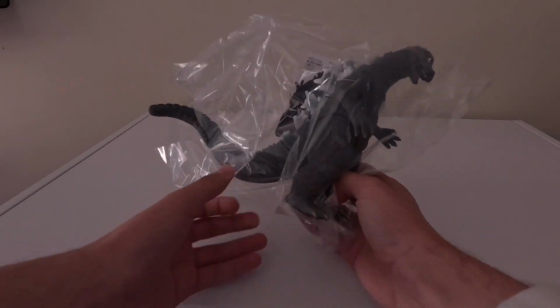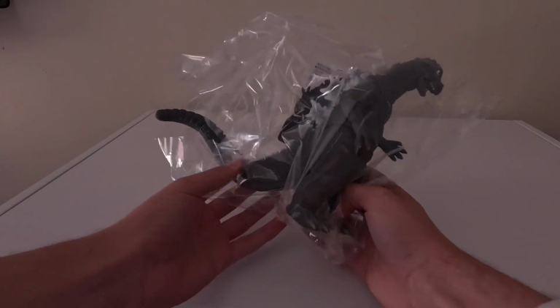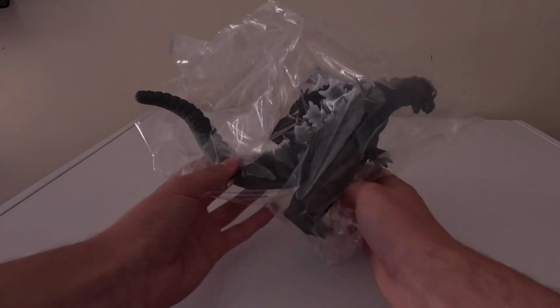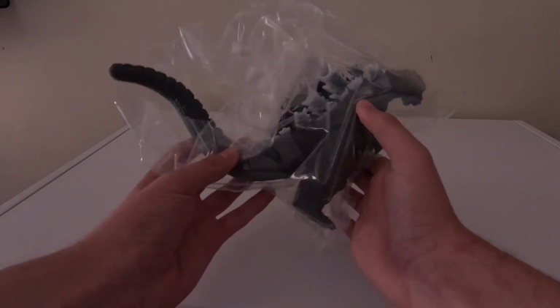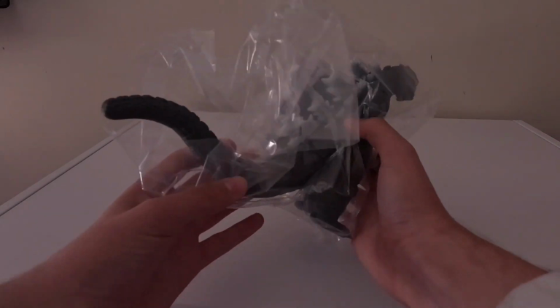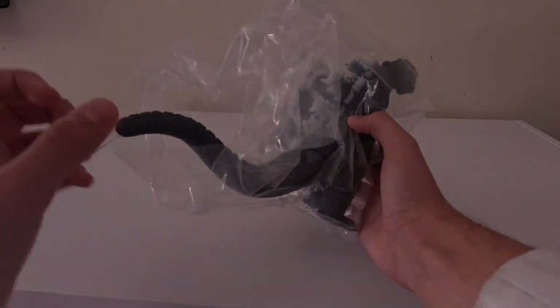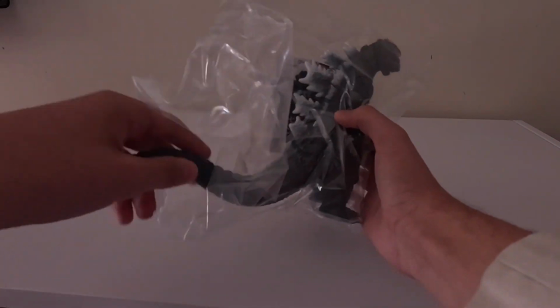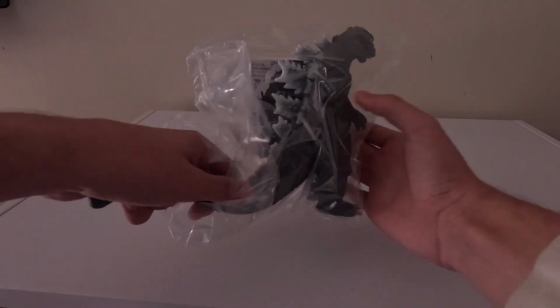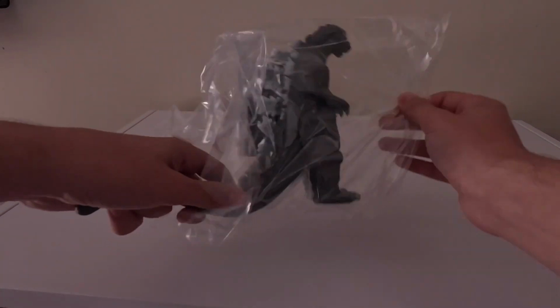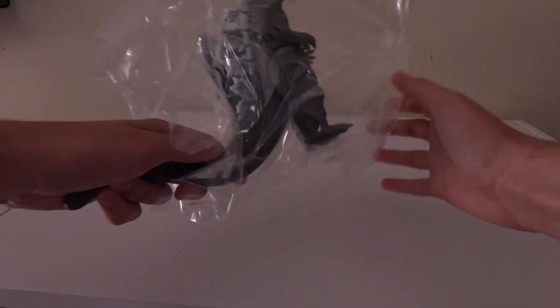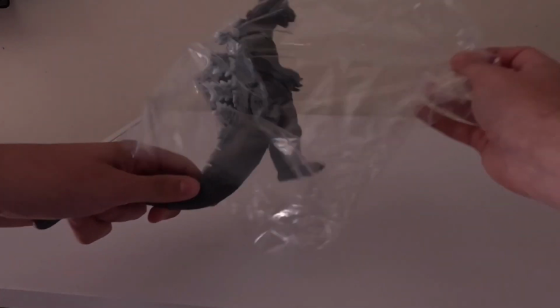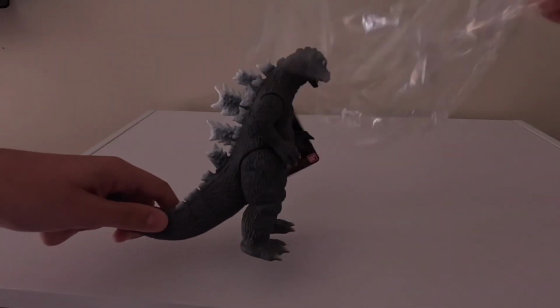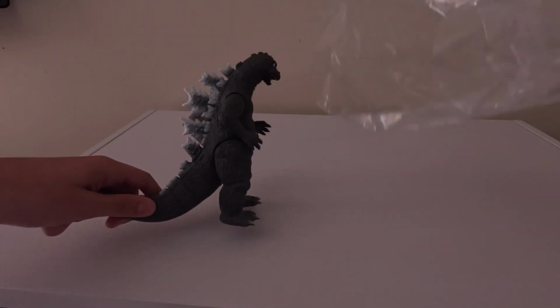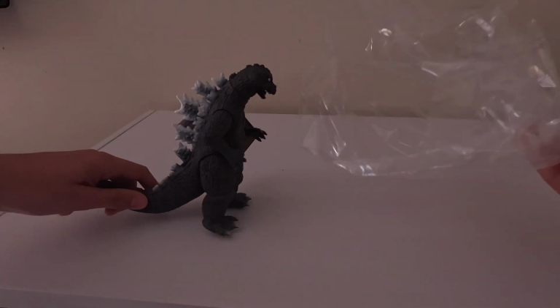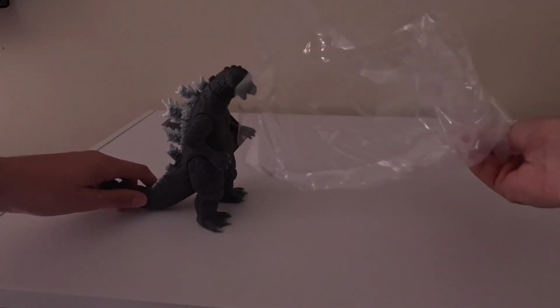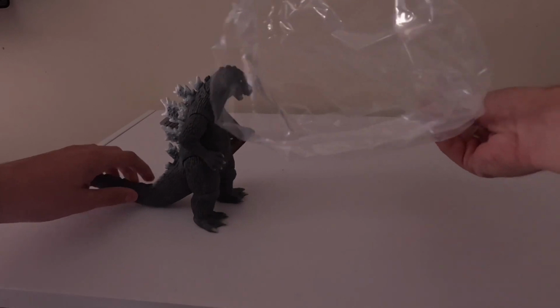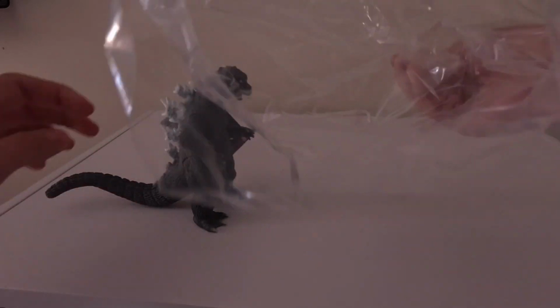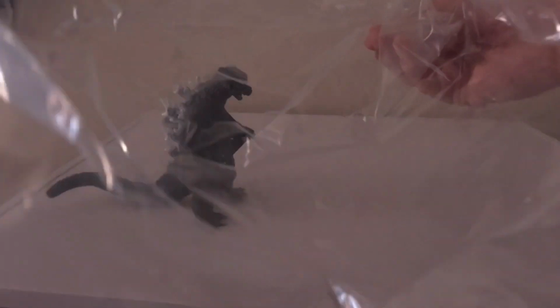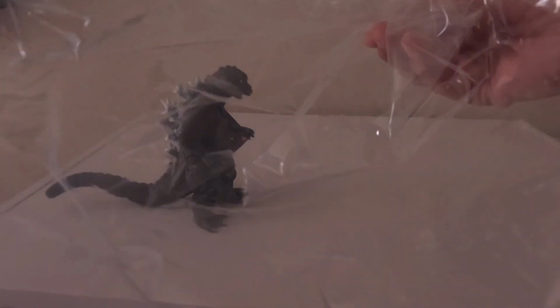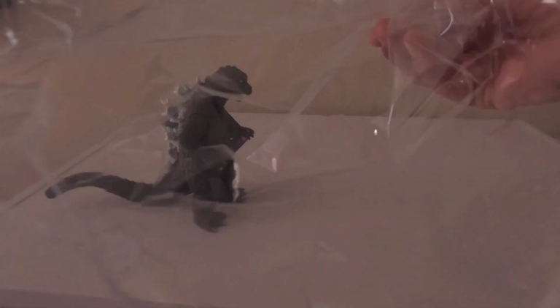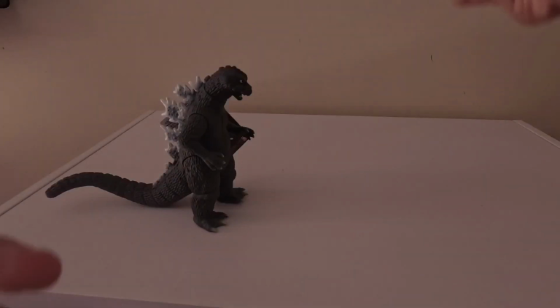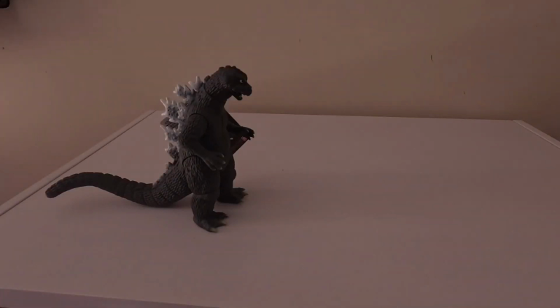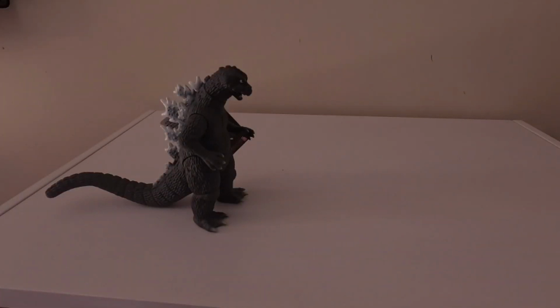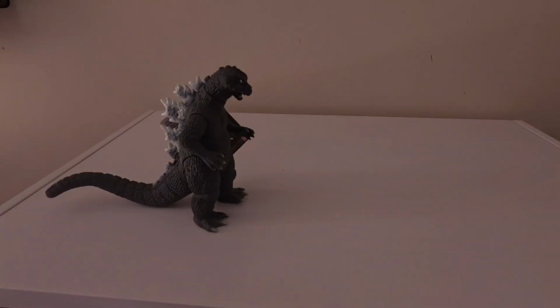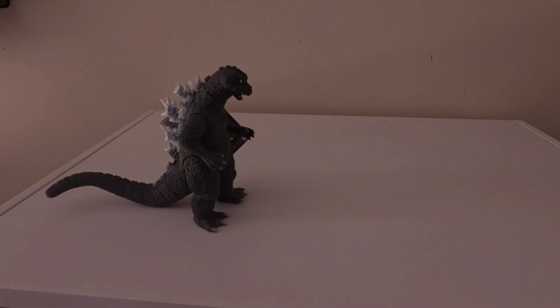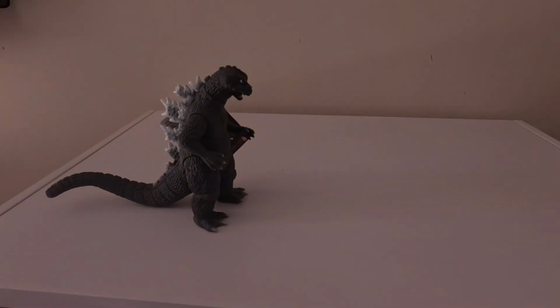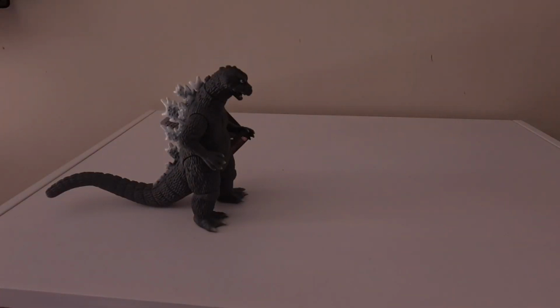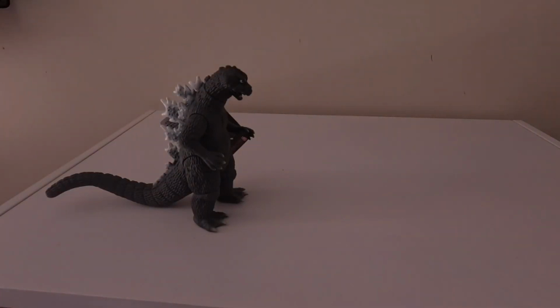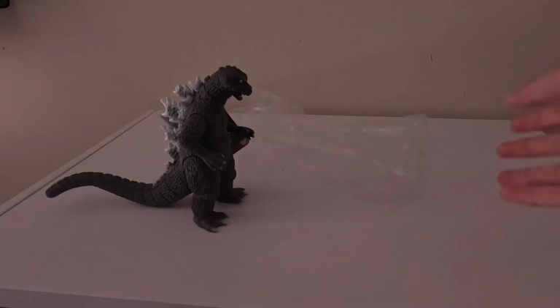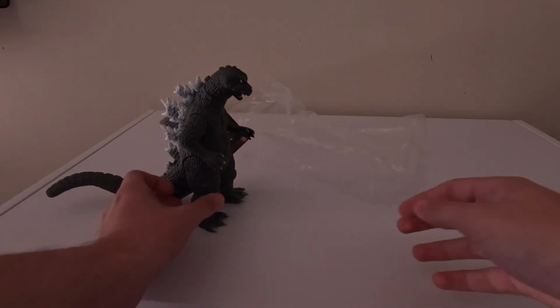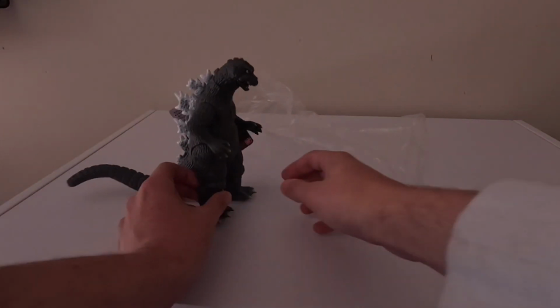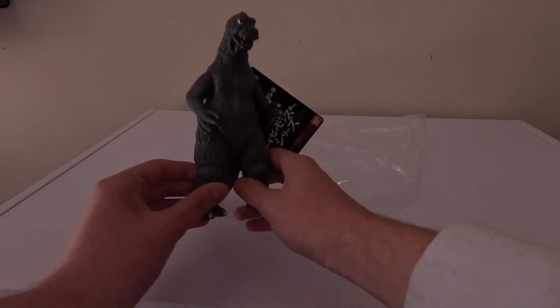Can you guys see? It's Godzilla 1964 from the Bandai Movie Monster Series. Let's smell the packaging — man, it smells like it came from Japan.